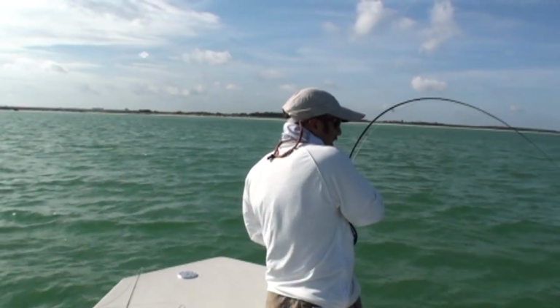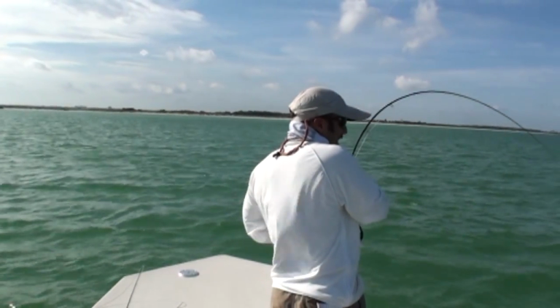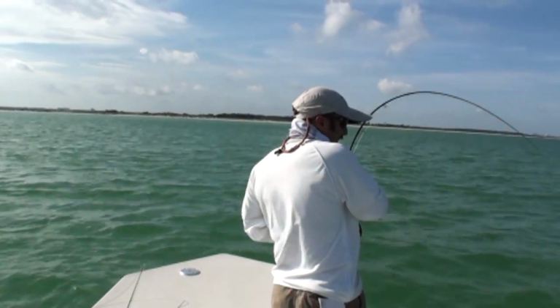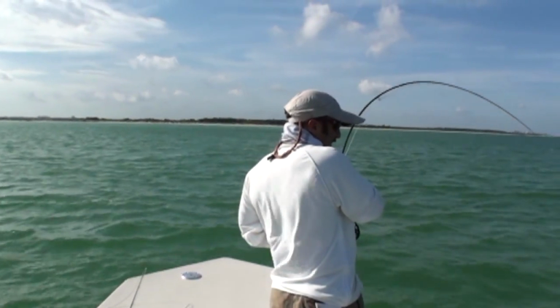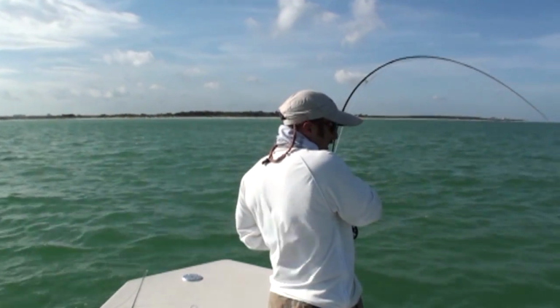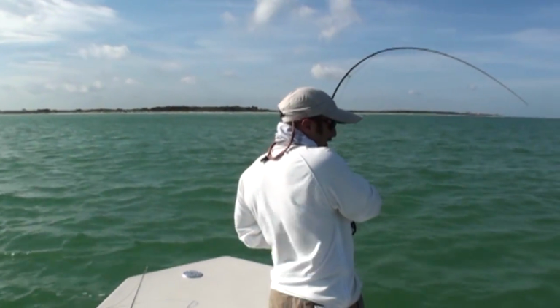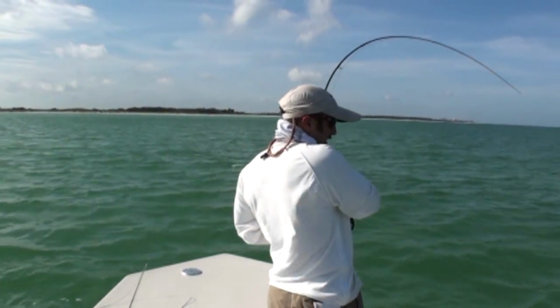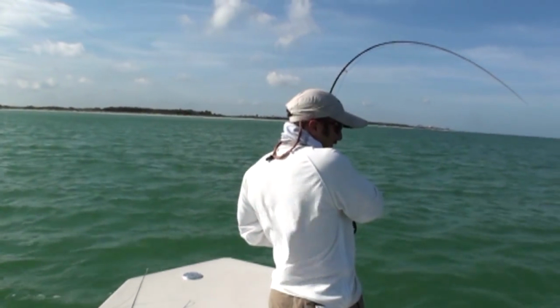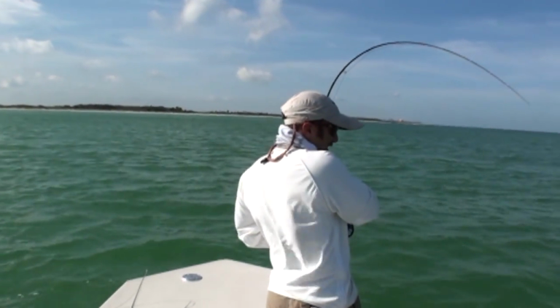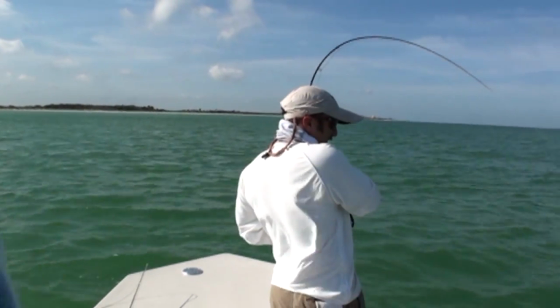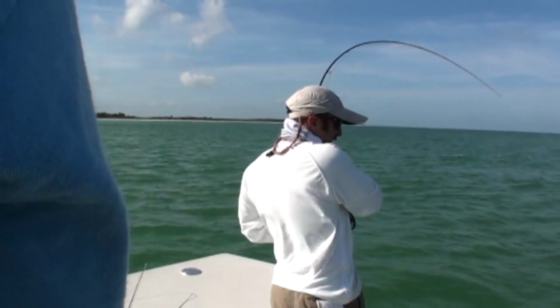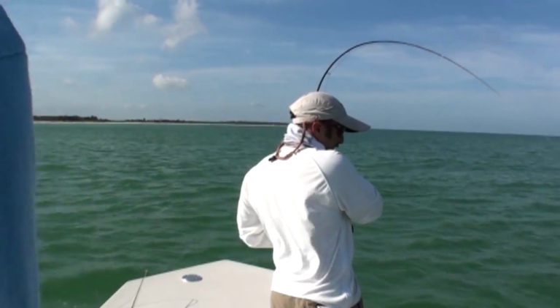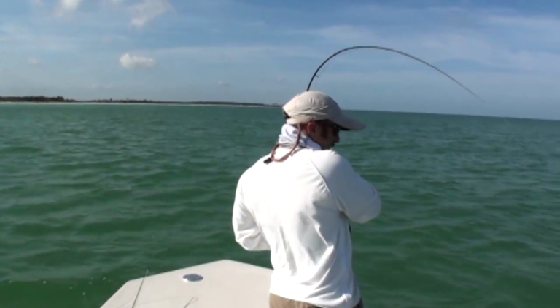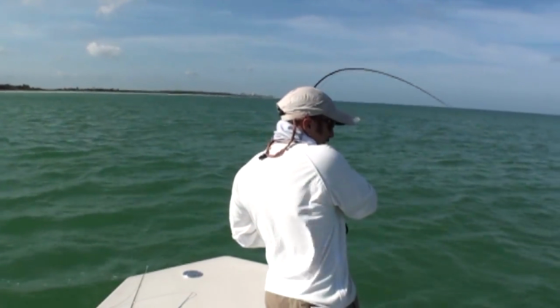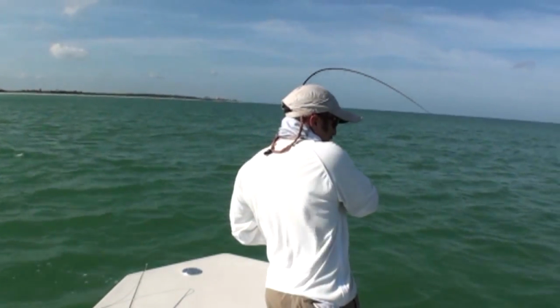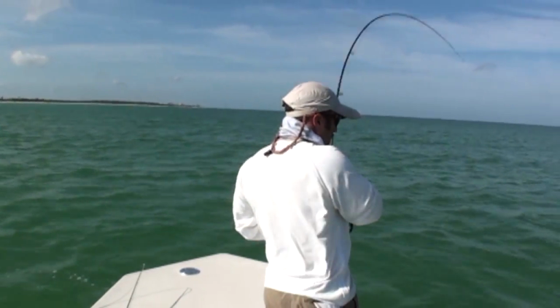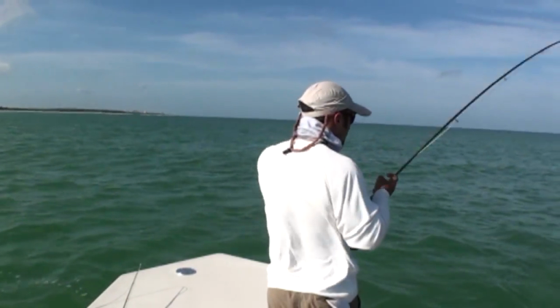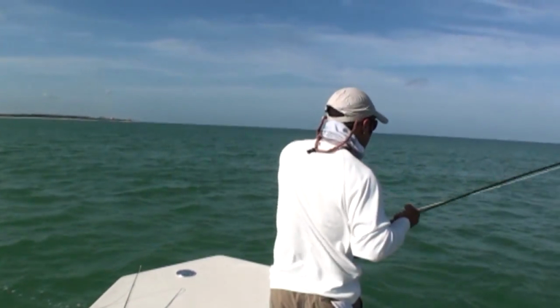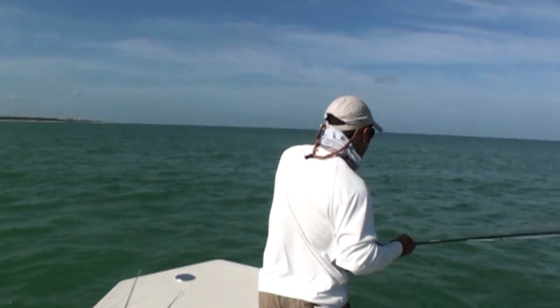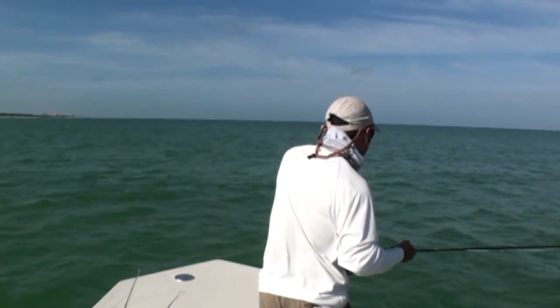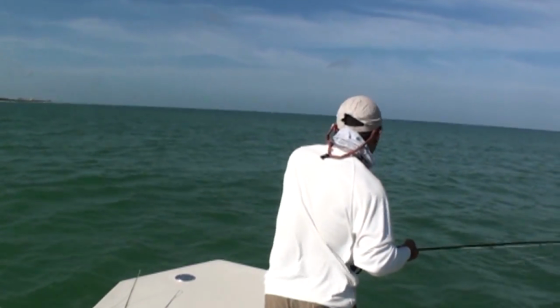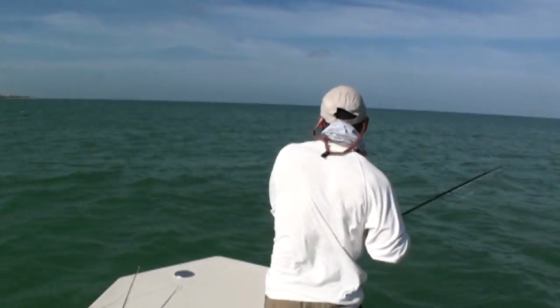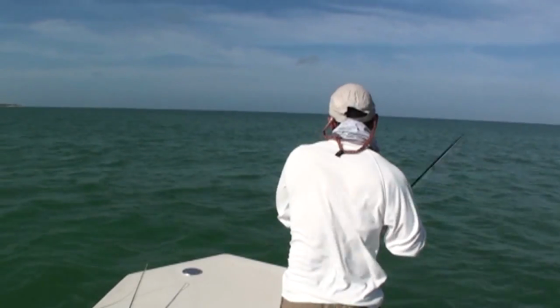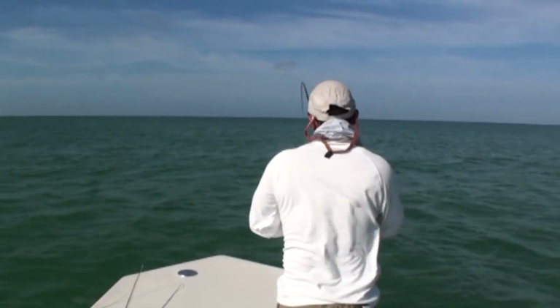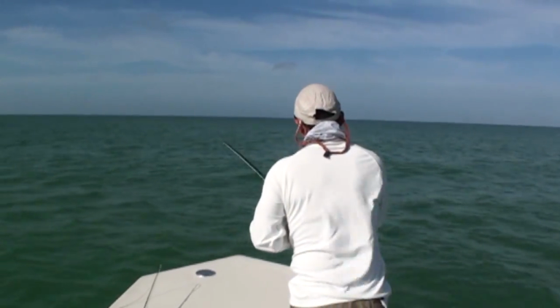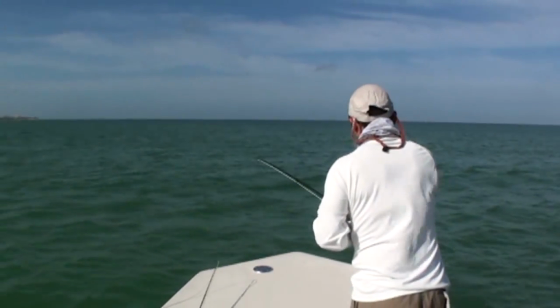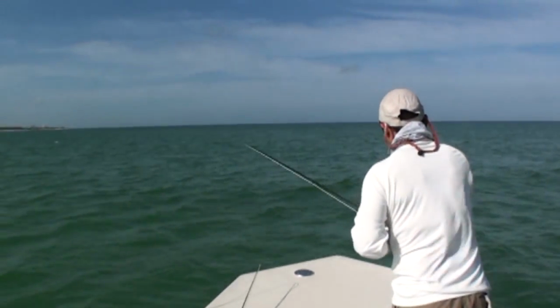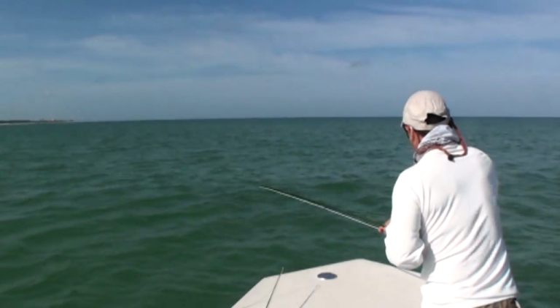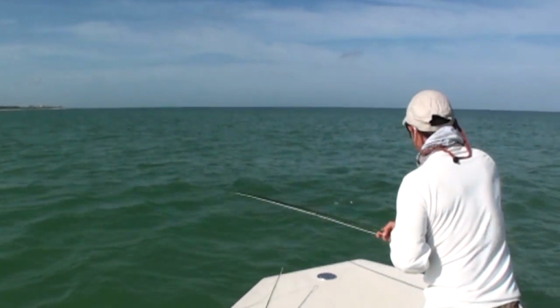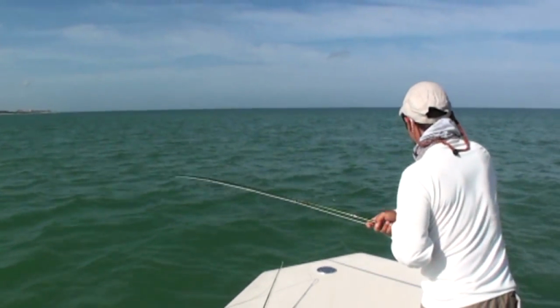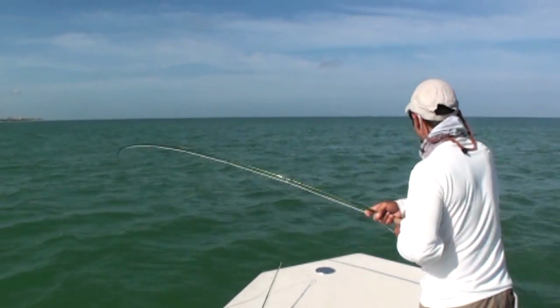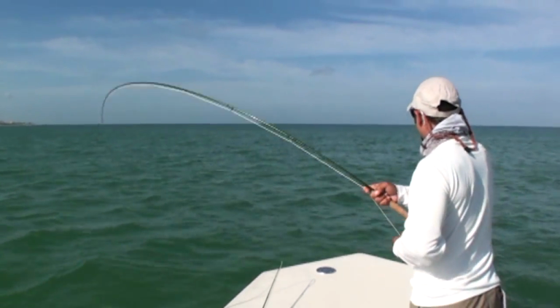They've got that nice handle right at their tail, which is great. But when they get bigger, if you don't have gloves on — they've got these big things that can cut you, just above the tail. I'll show you. Oh look, the baby coughed up some bait.